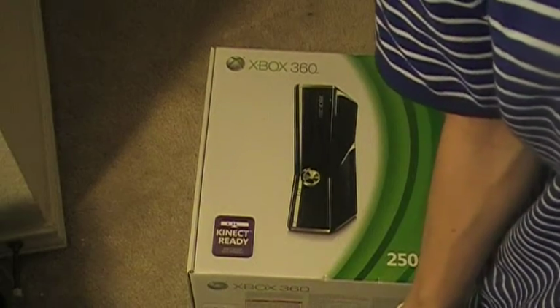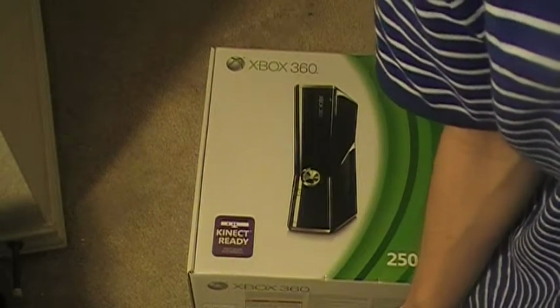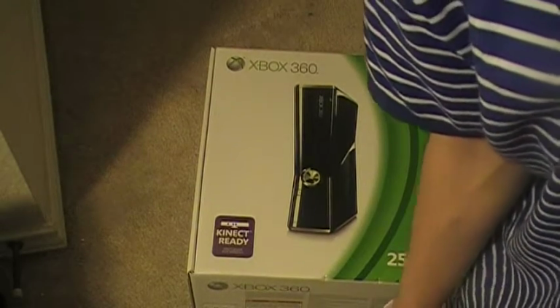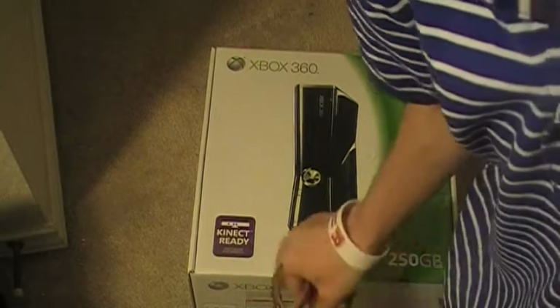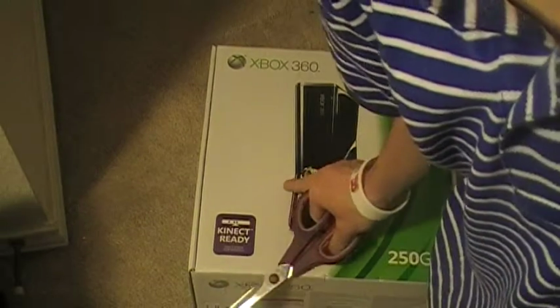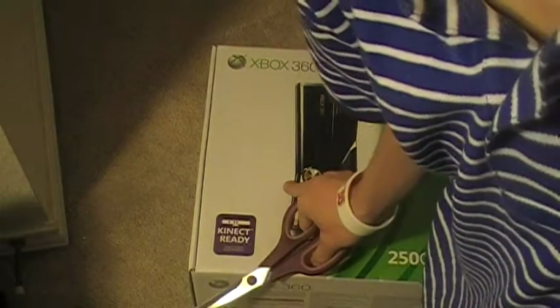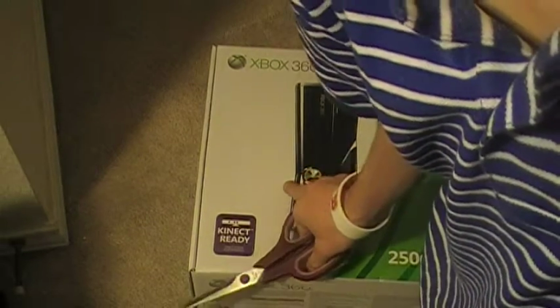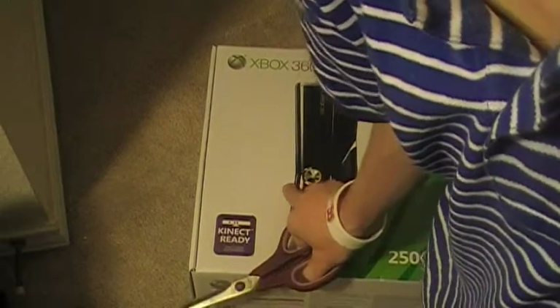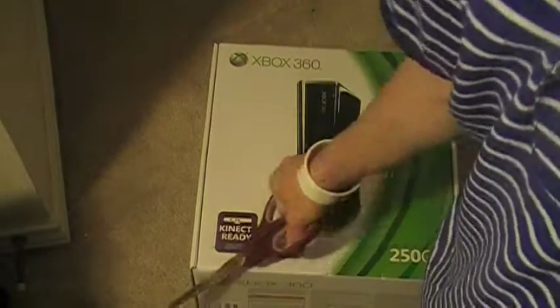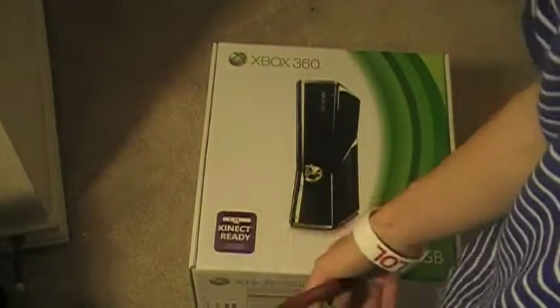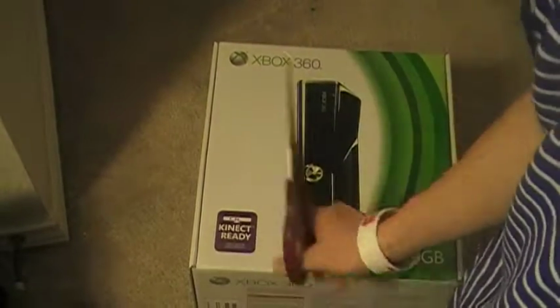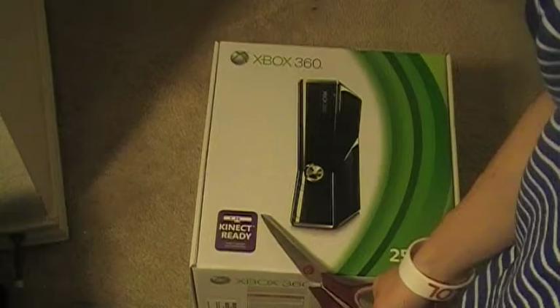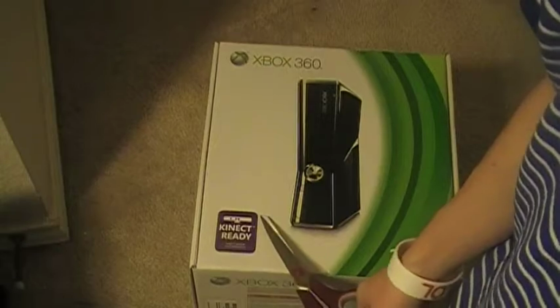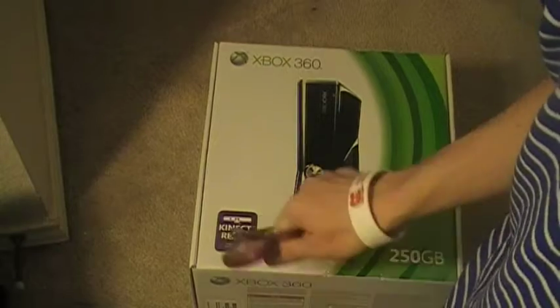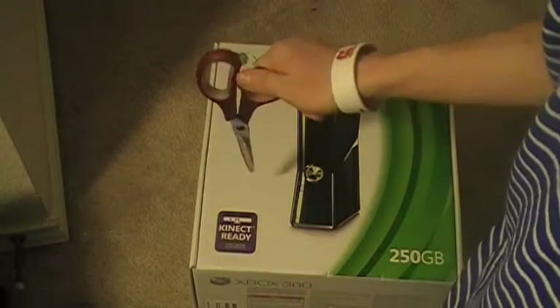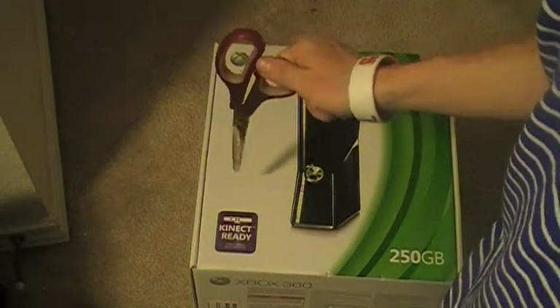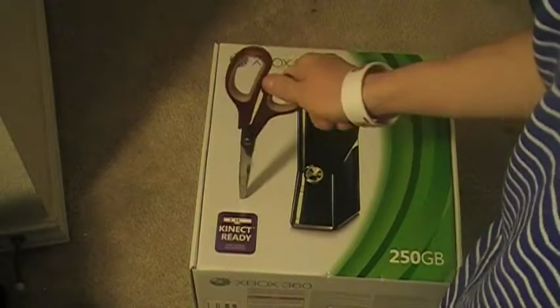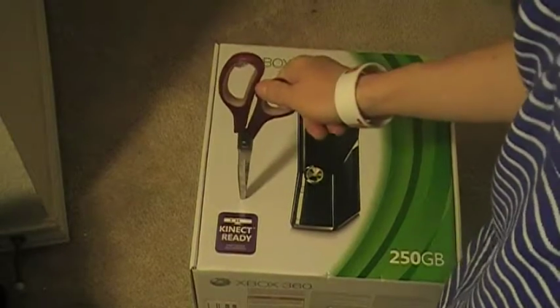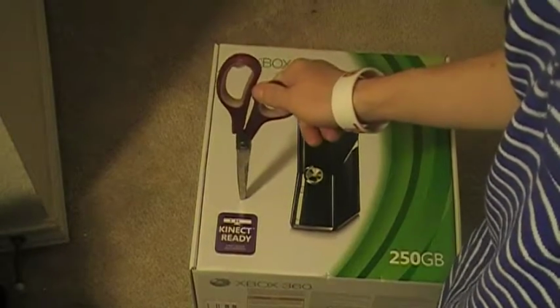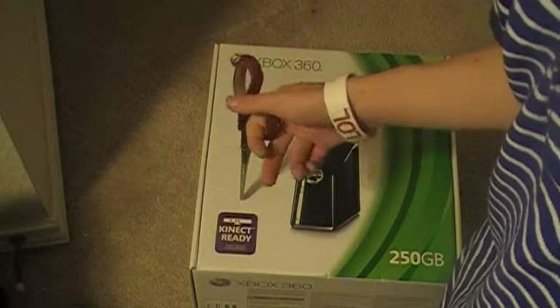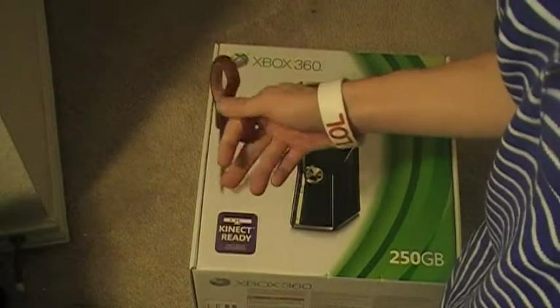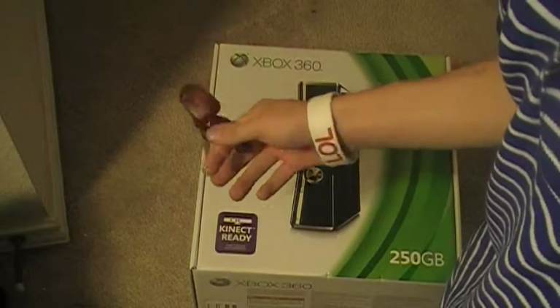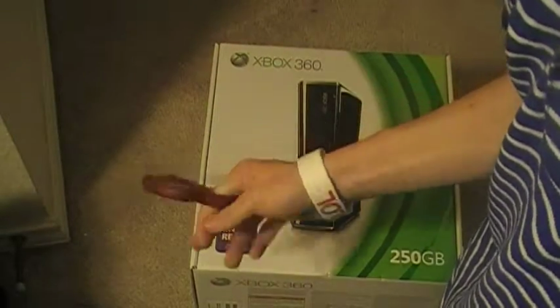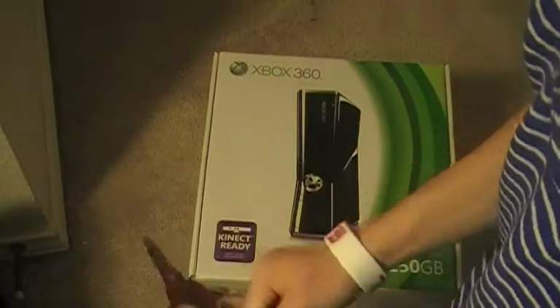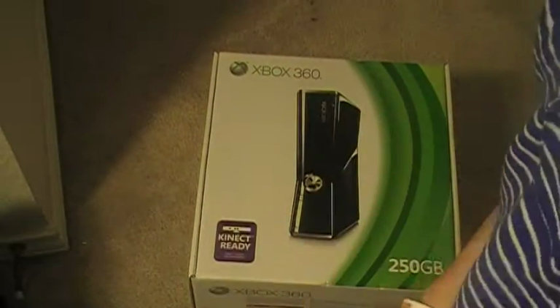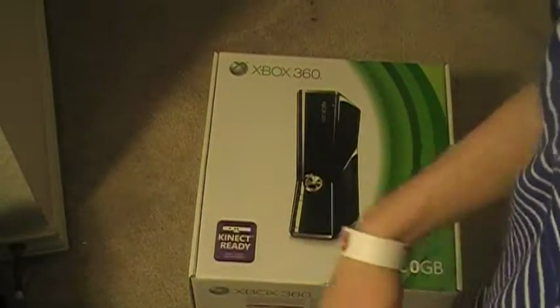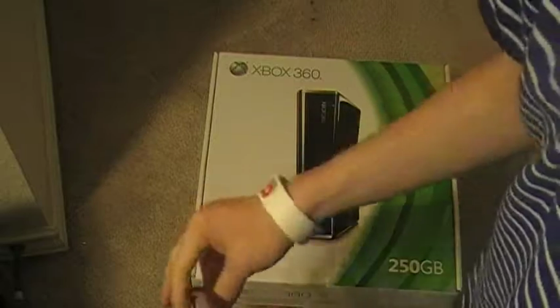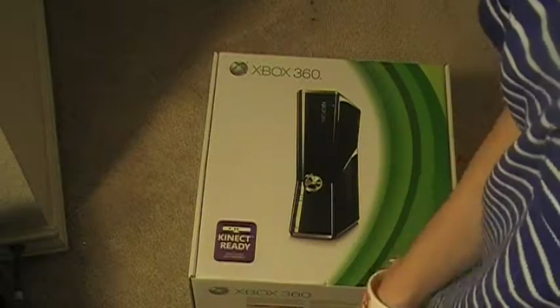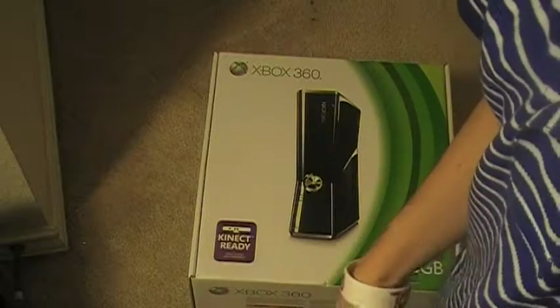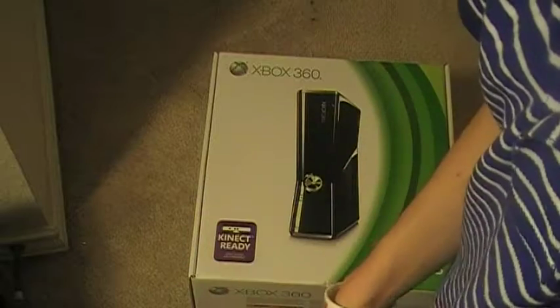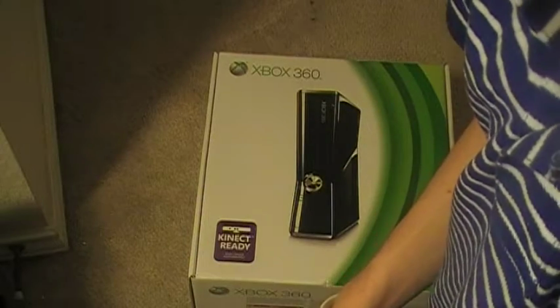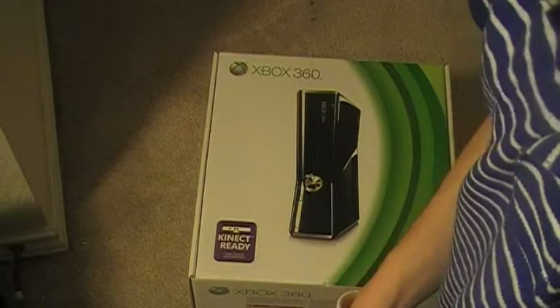Hey hey hey. It's been a while since I made a video. So I bought this today and I'll do an unboxing of that. It's the Xbox 360 Slim,